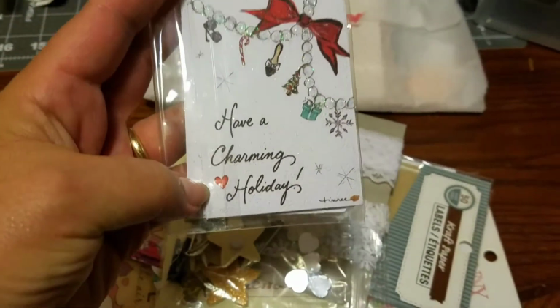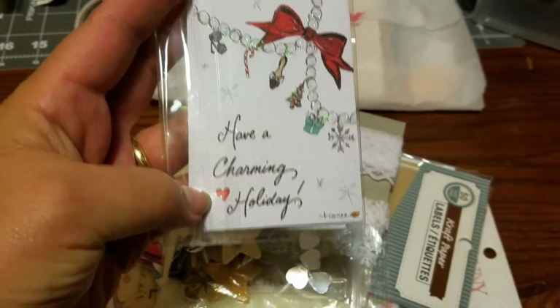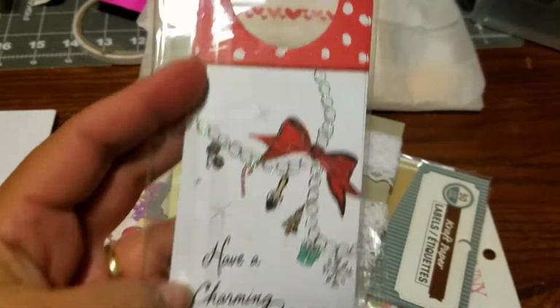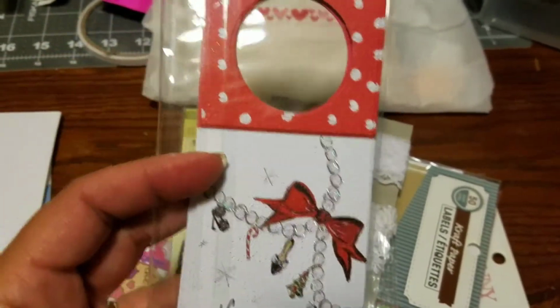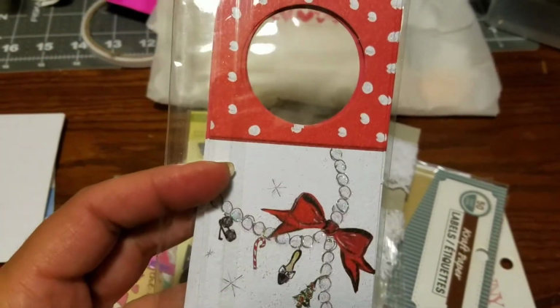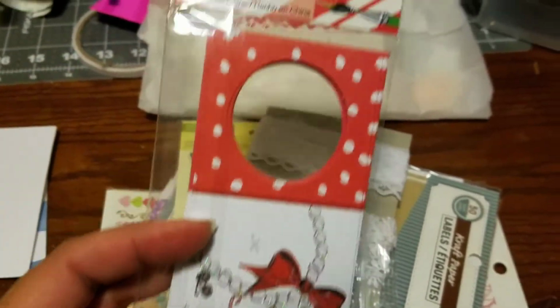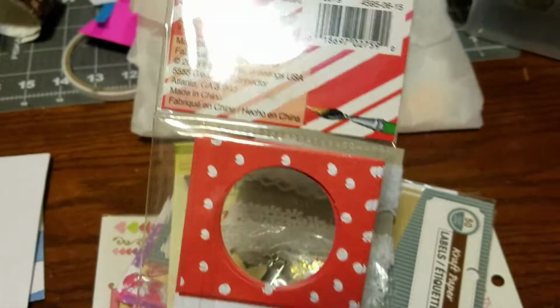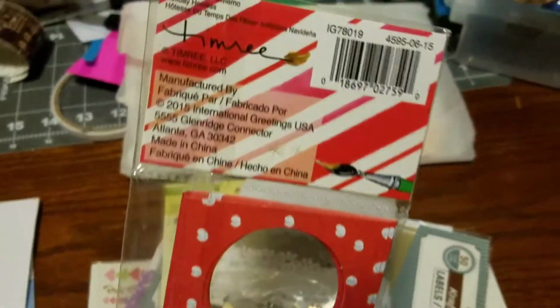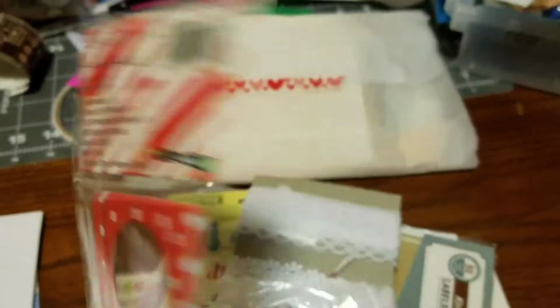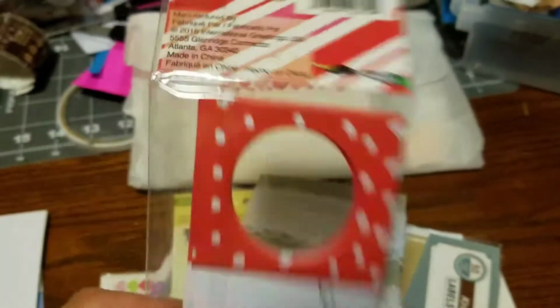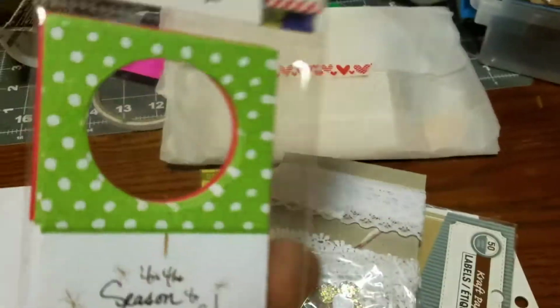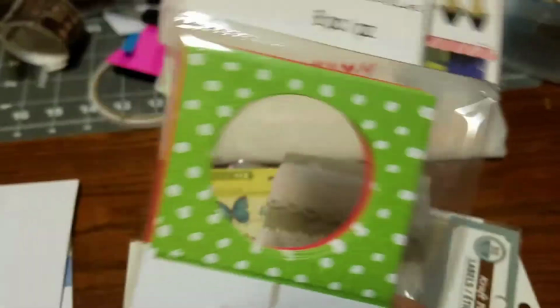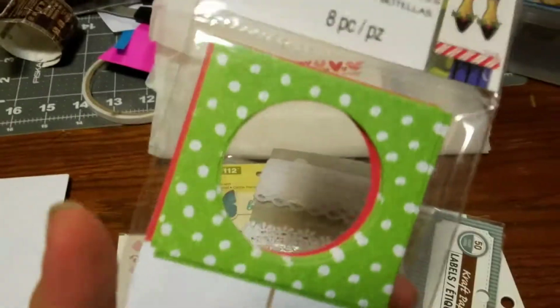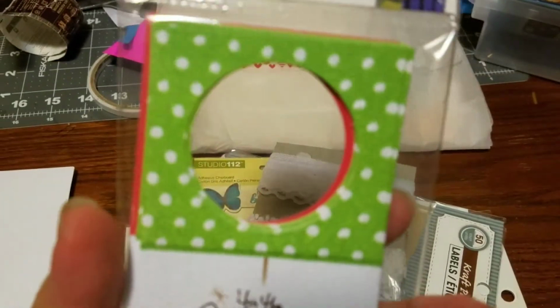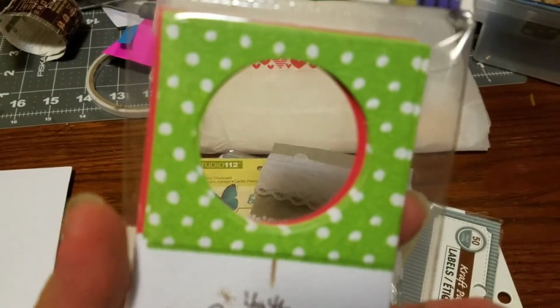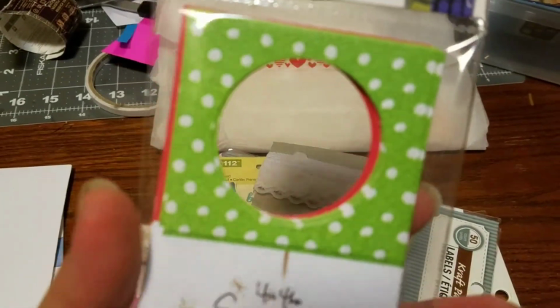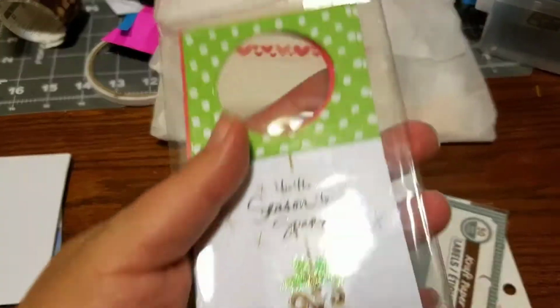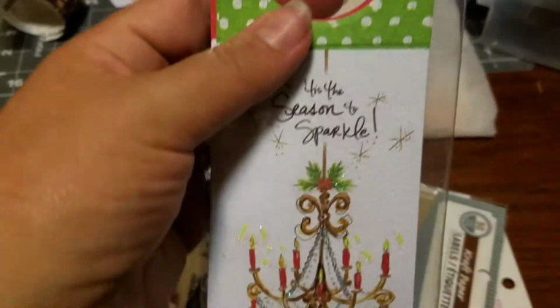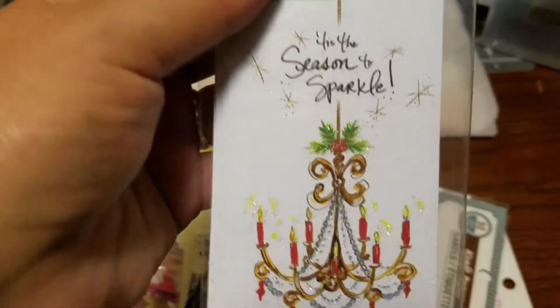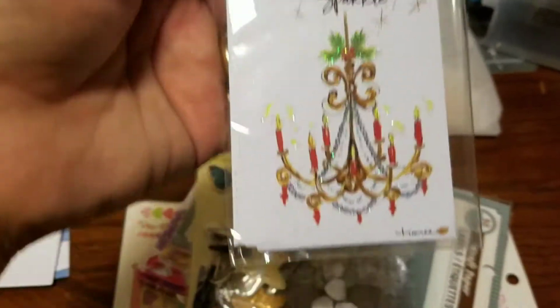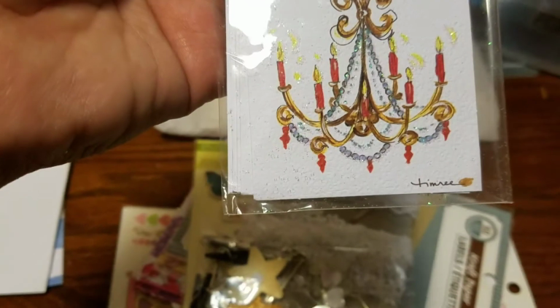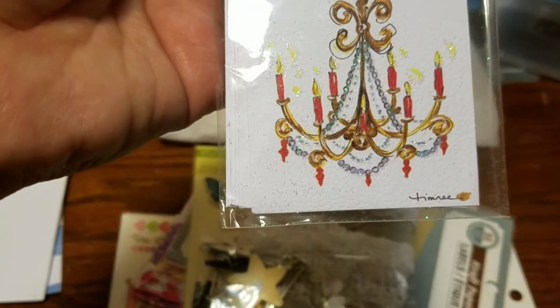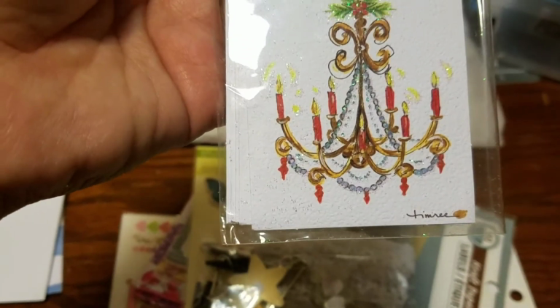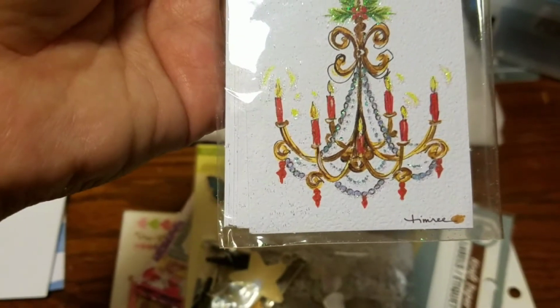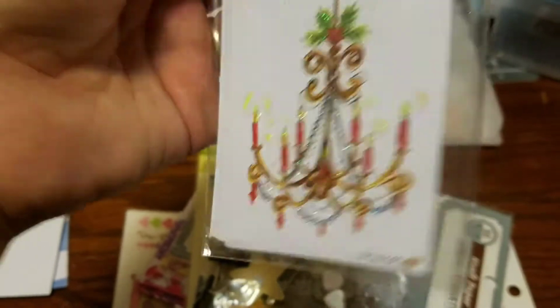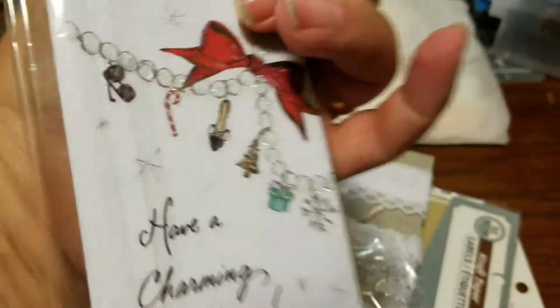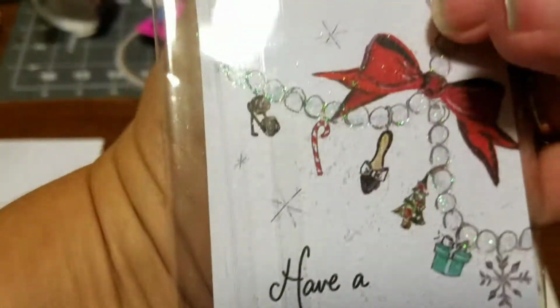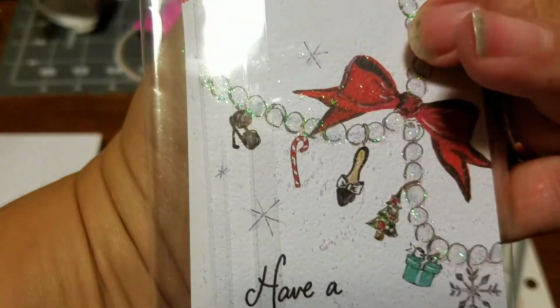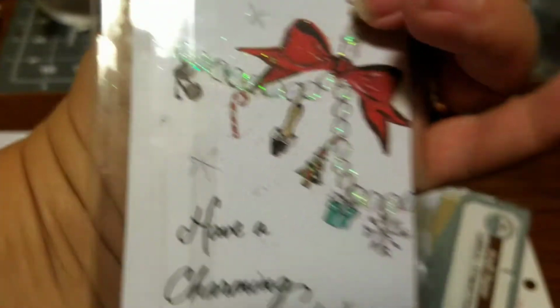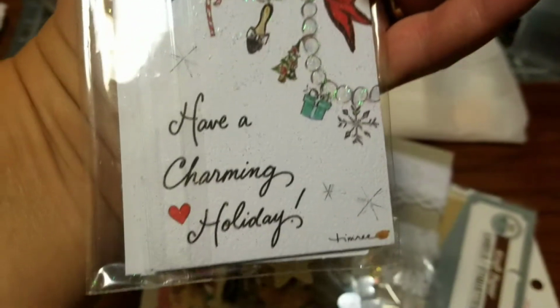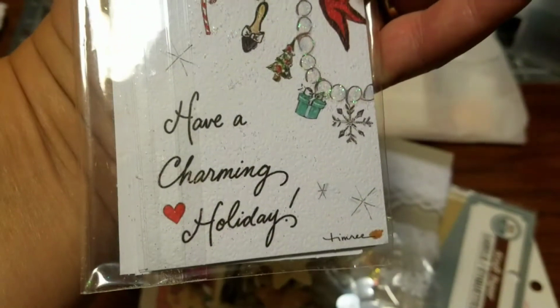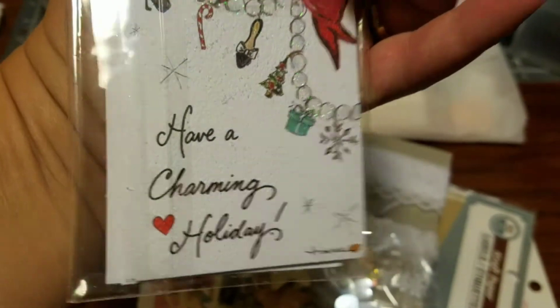And look at these — these are tags. They are actually called bottle tags. There's eight of them that come in here and they're little holiday seasoned ones. Very, very cute.